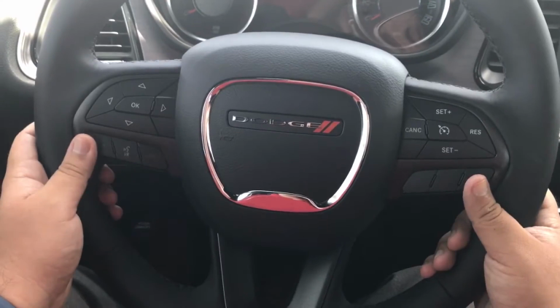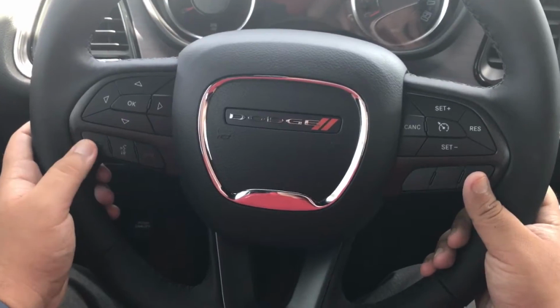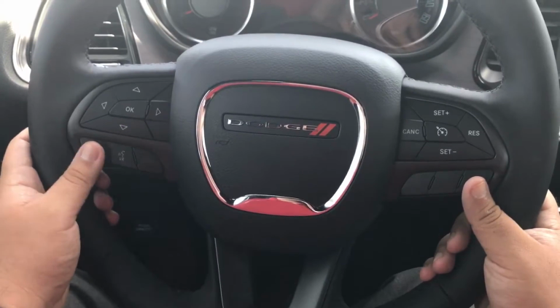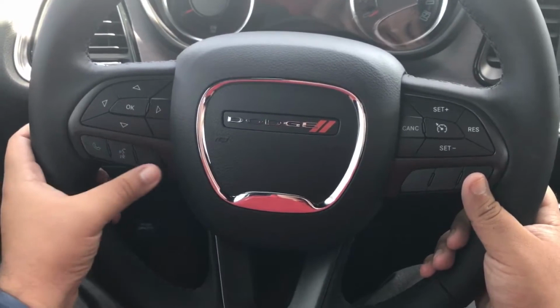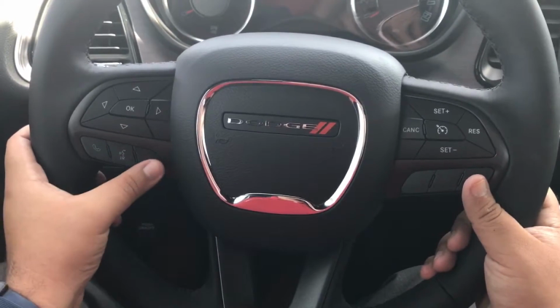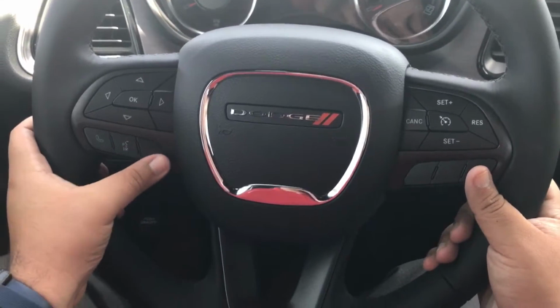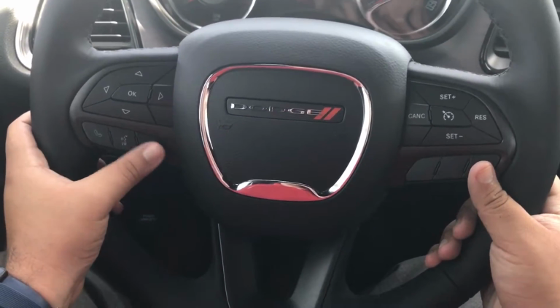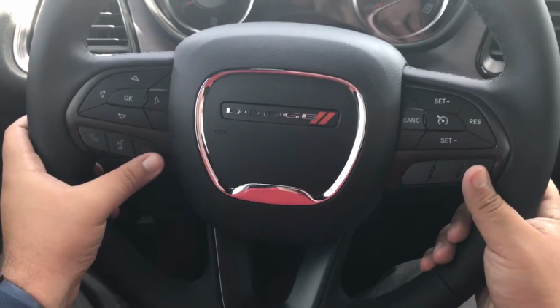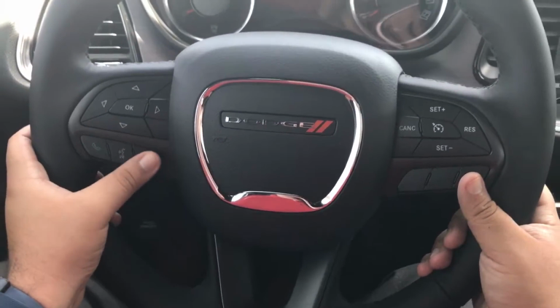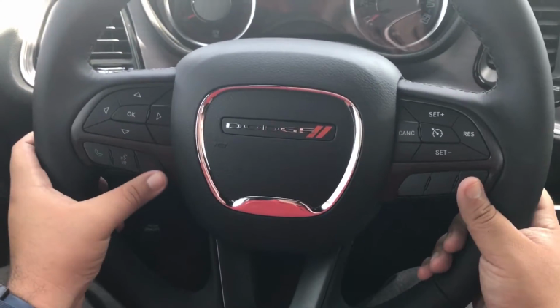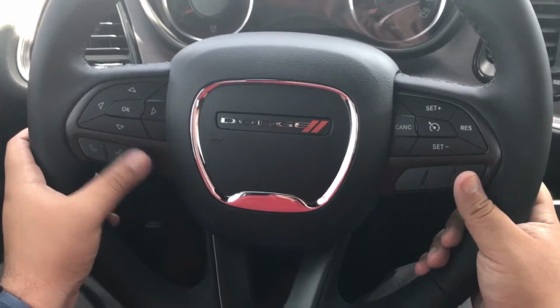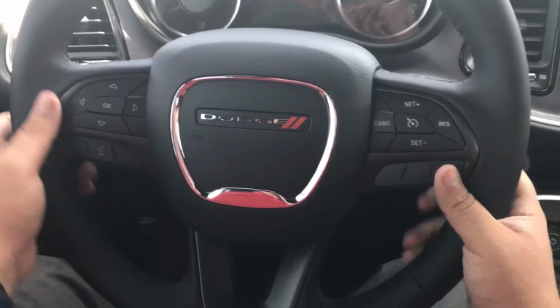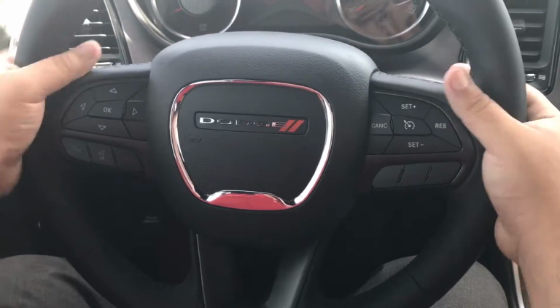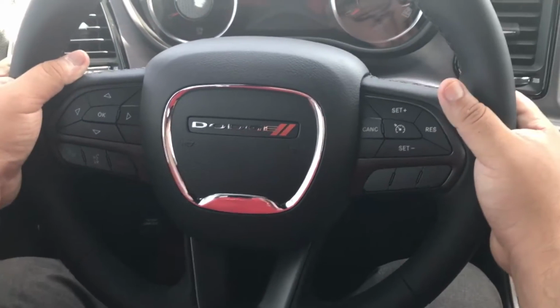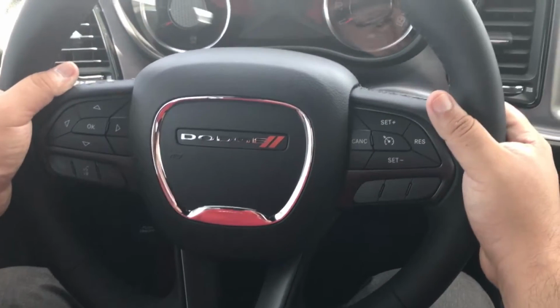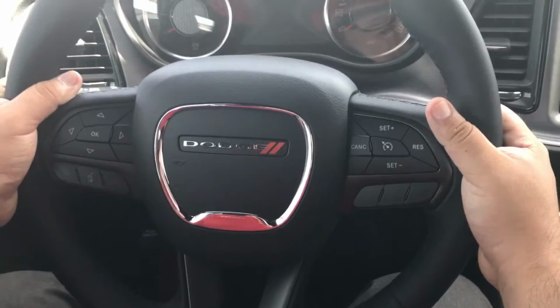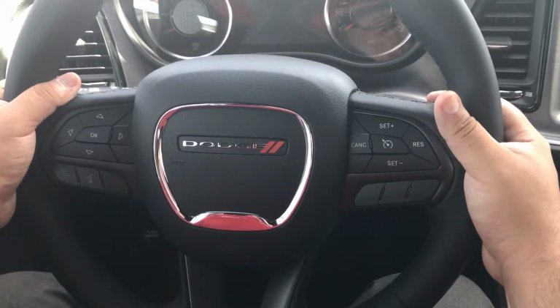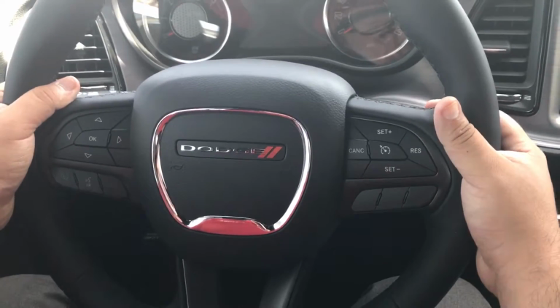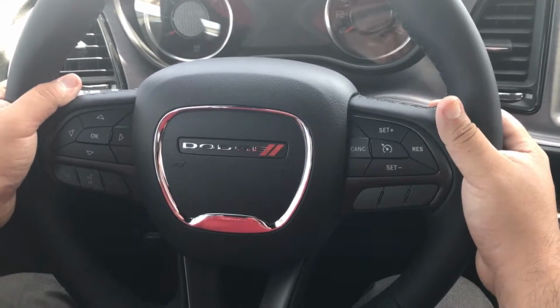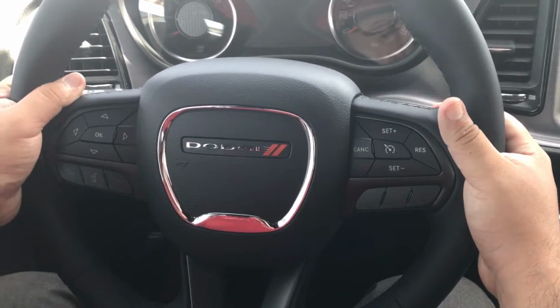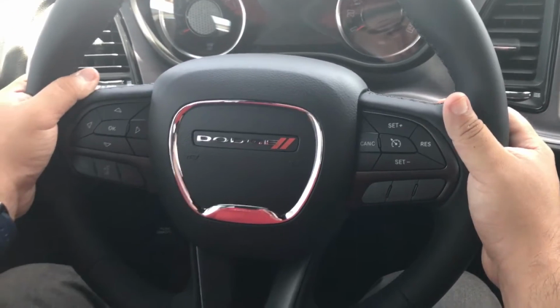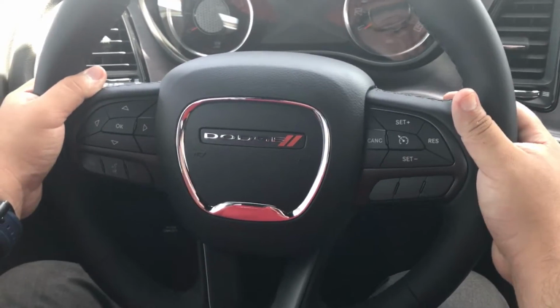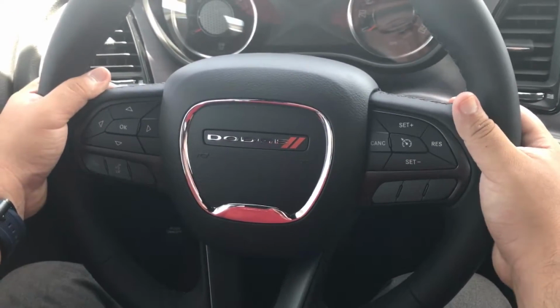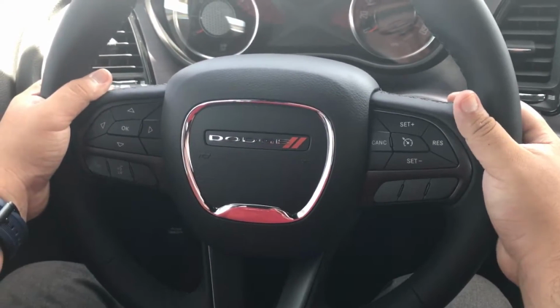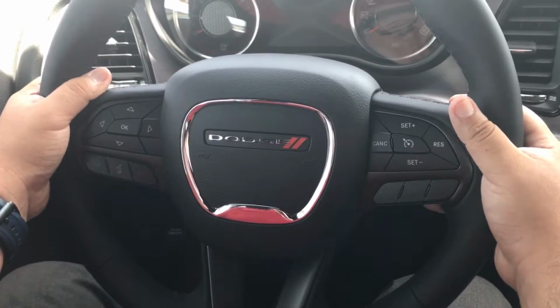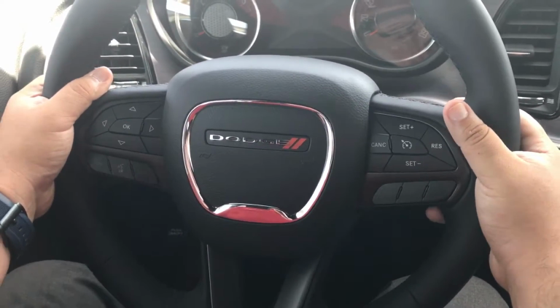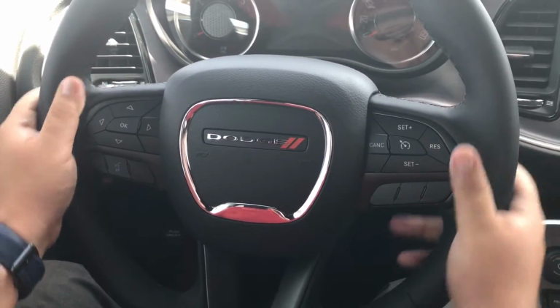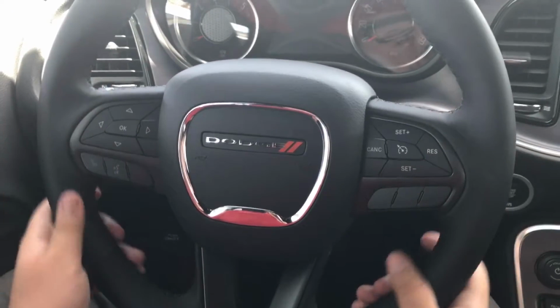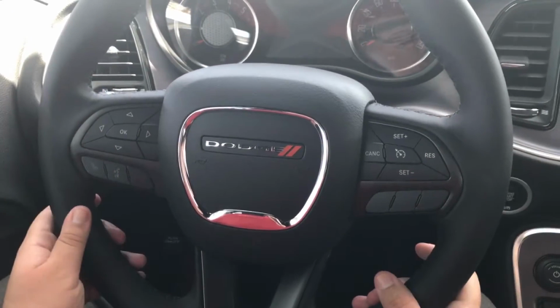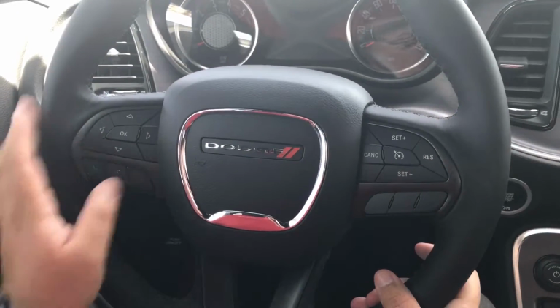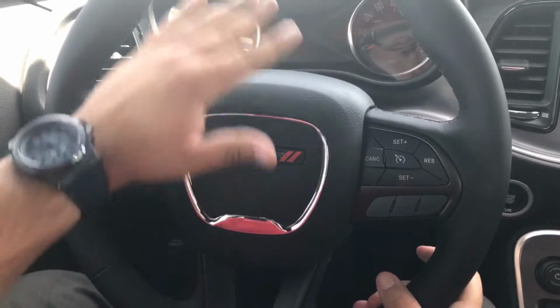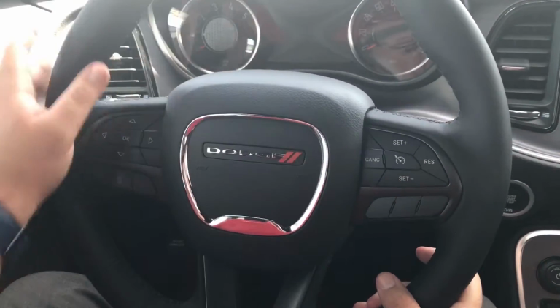You can end the call with the red one. You've got your volume controls in the back as well, and to change the station you've got your digital display here as well.